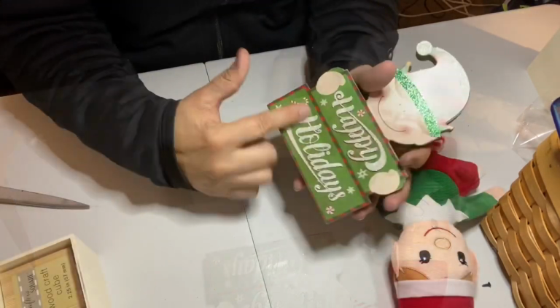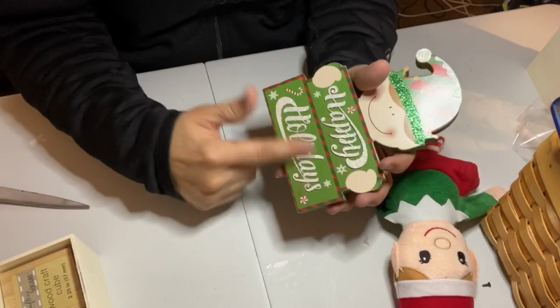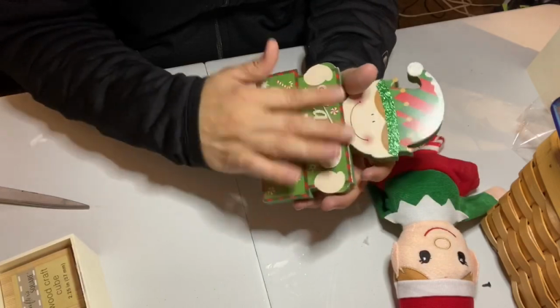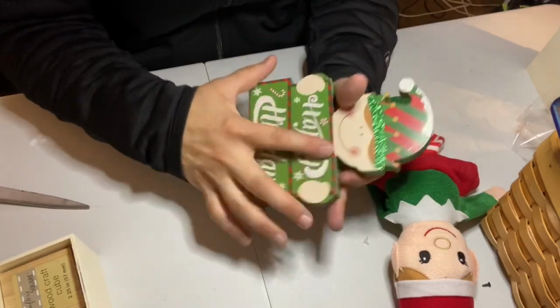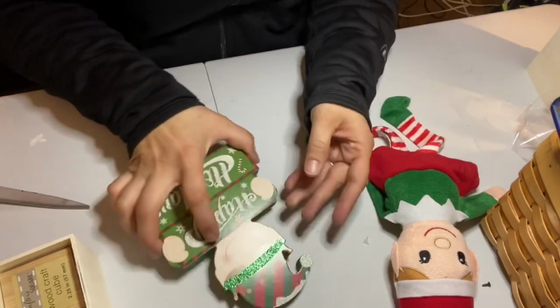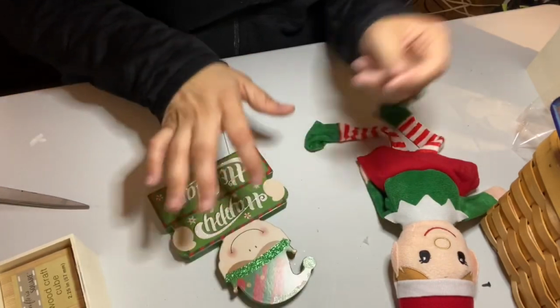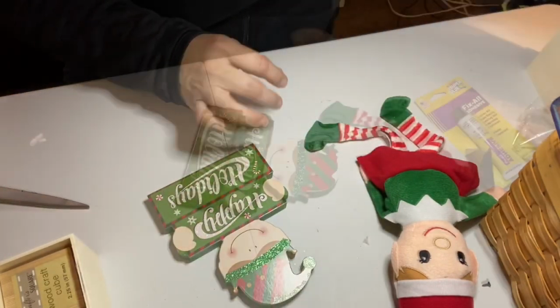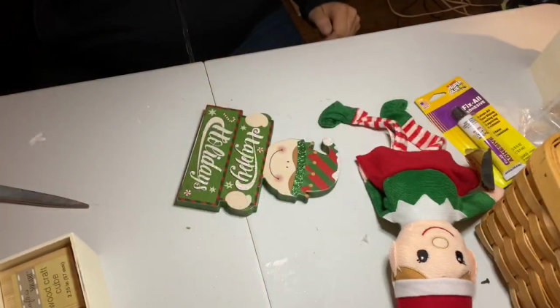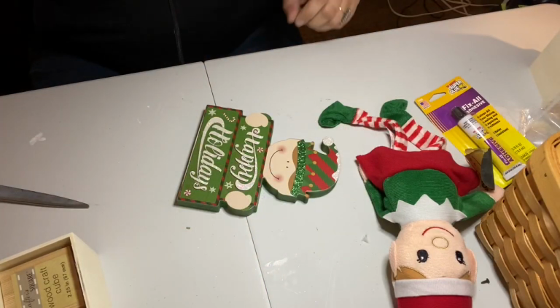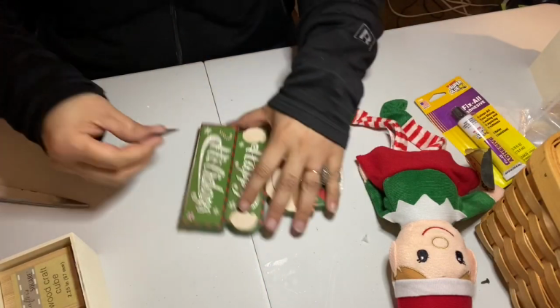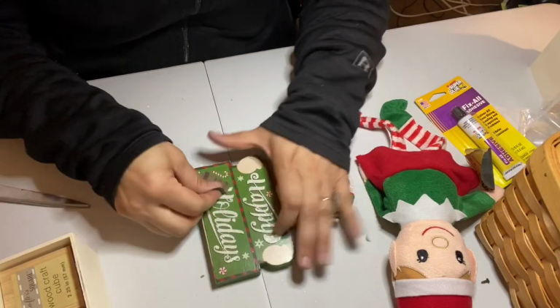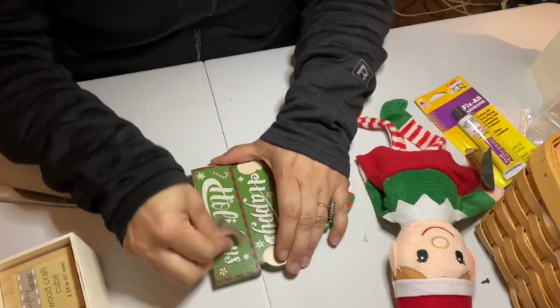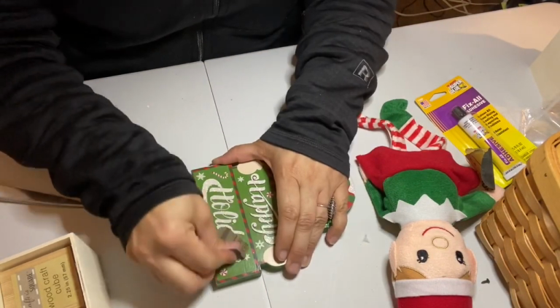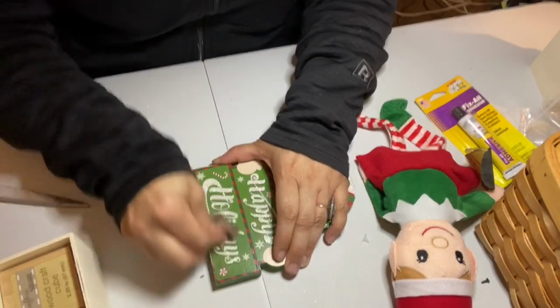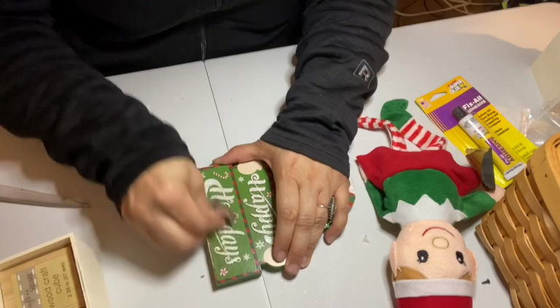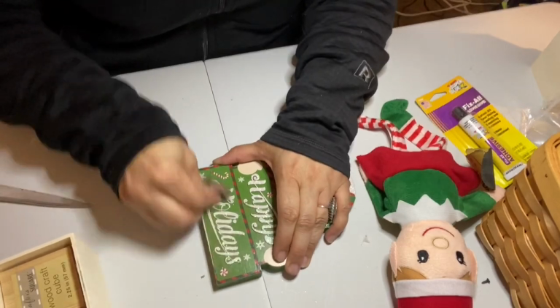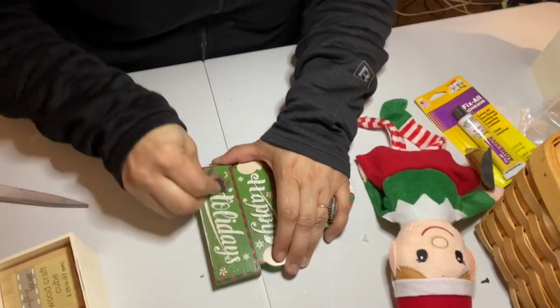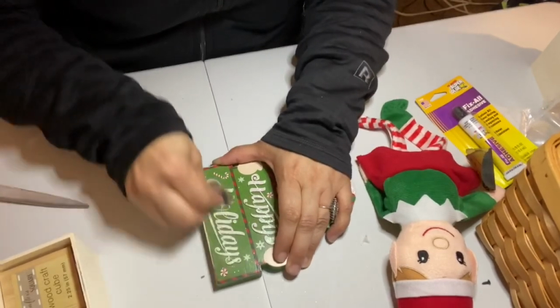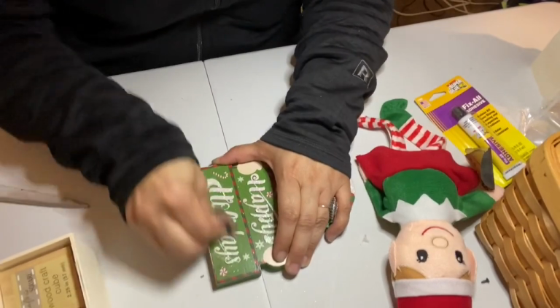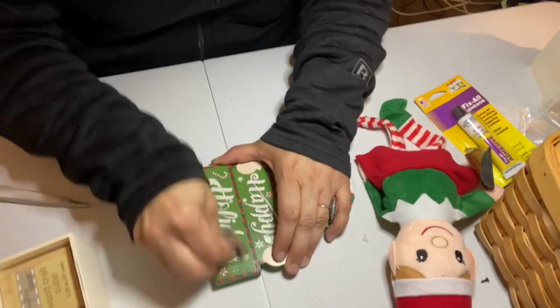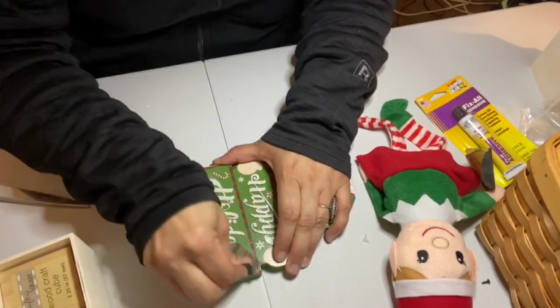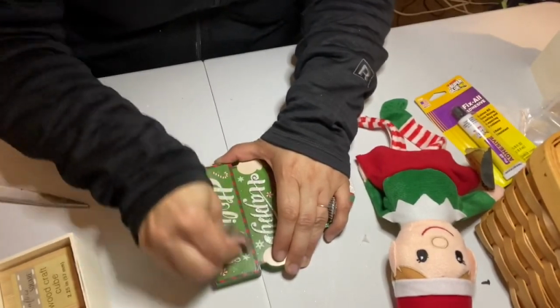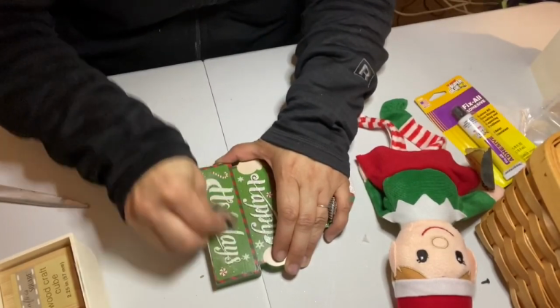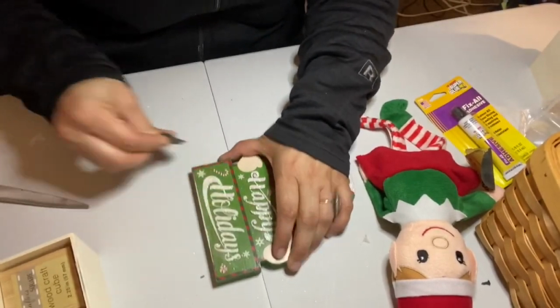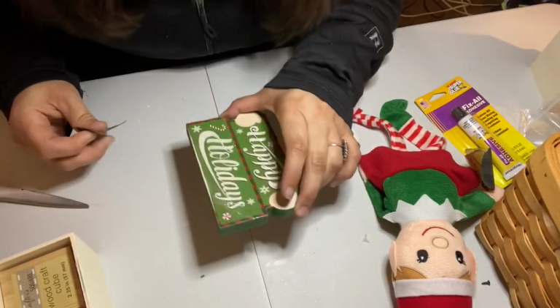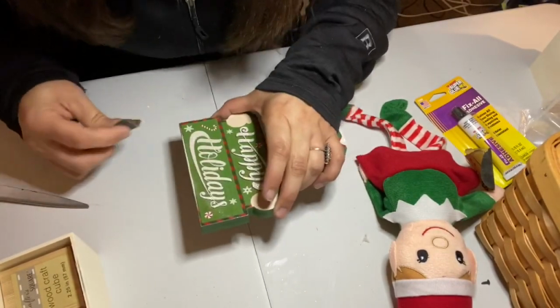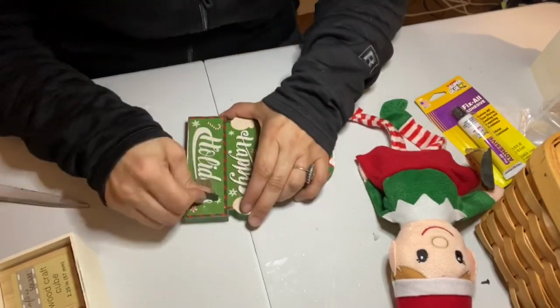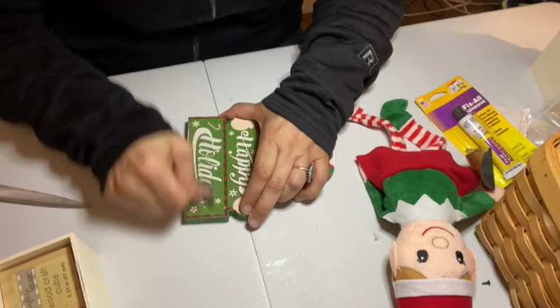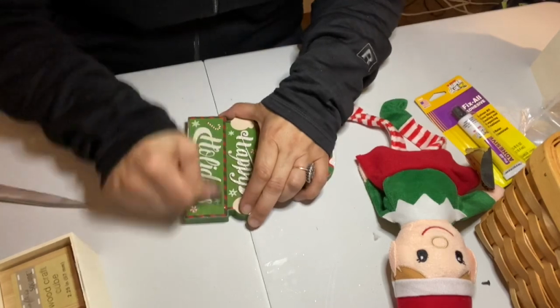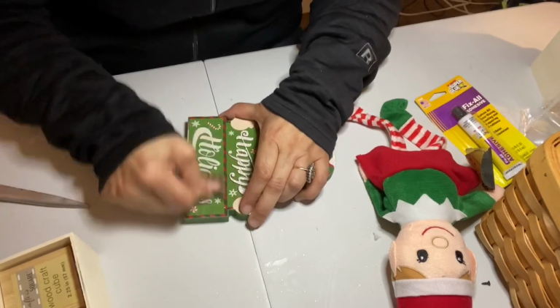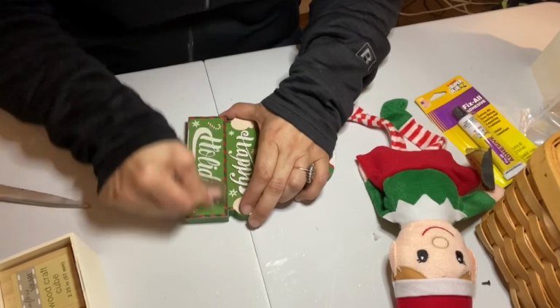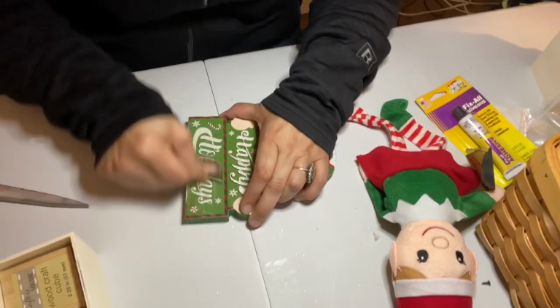The first thing I did was take a little square of sandpaper — I just tear off a little piece — and I sanded off the glitter from the happy holidays sign. I'm going to be painting over this part of the elf, so I wanted it to be nice and smooth.